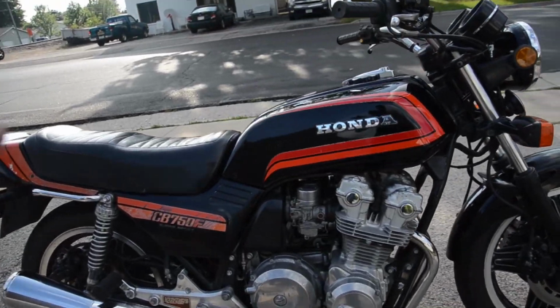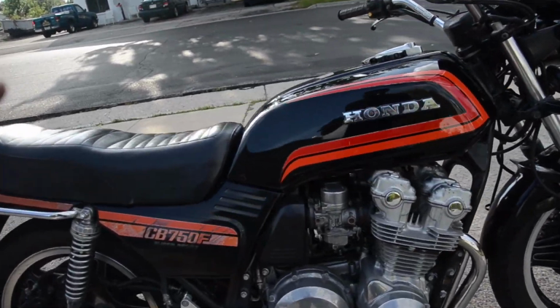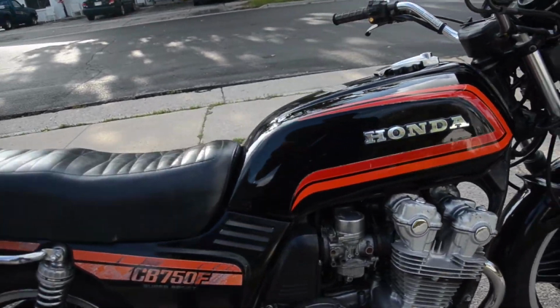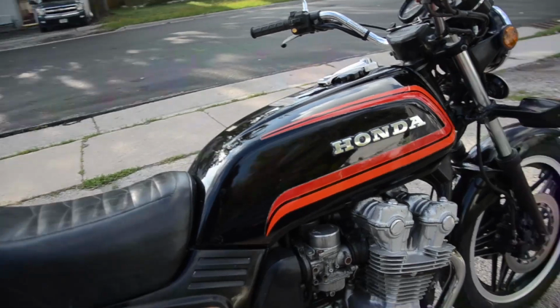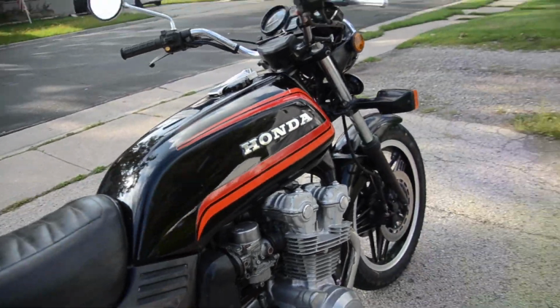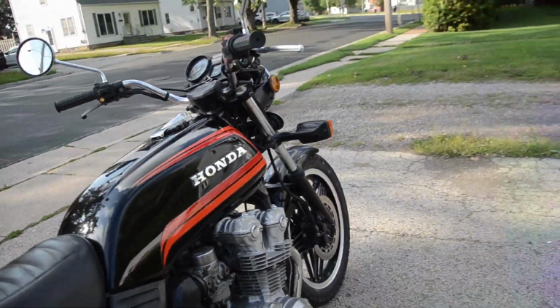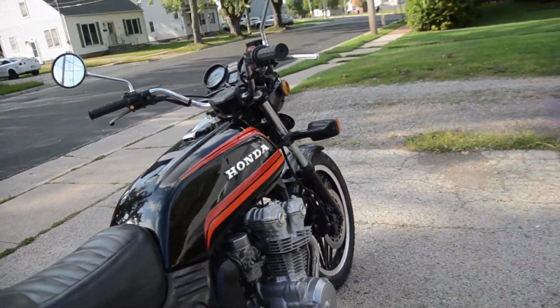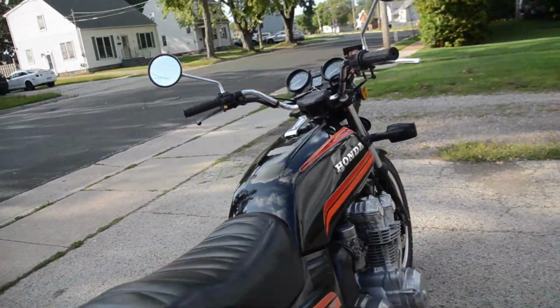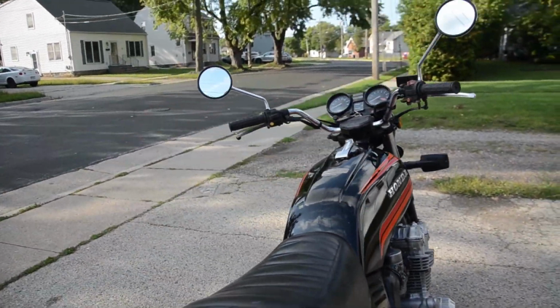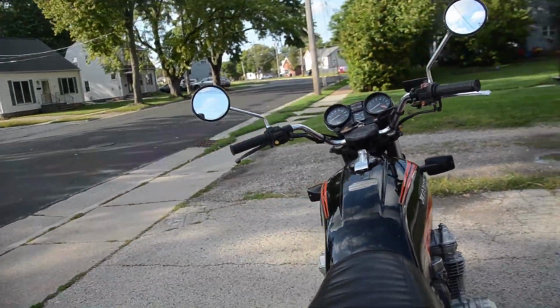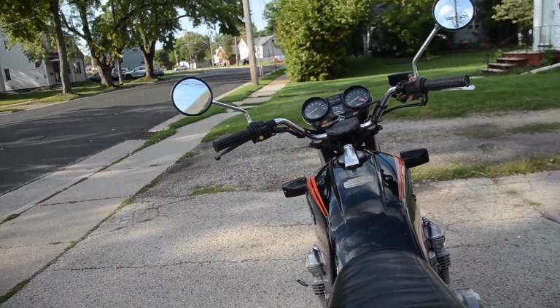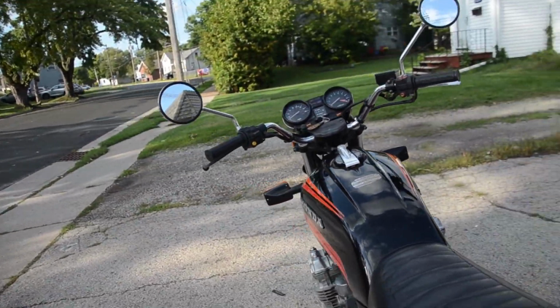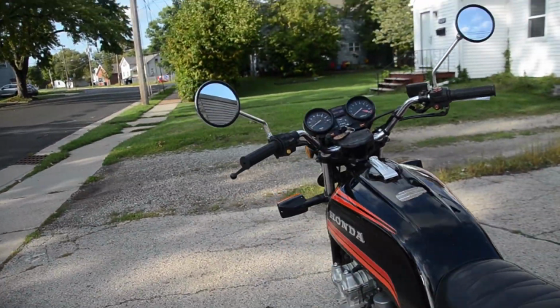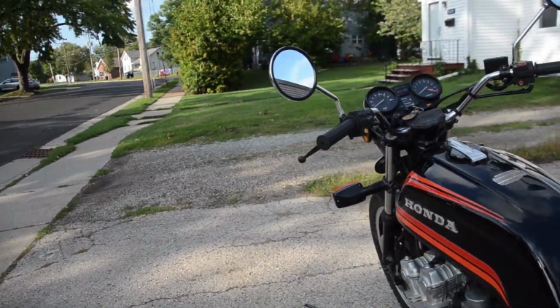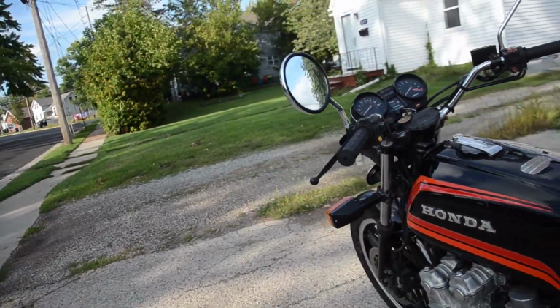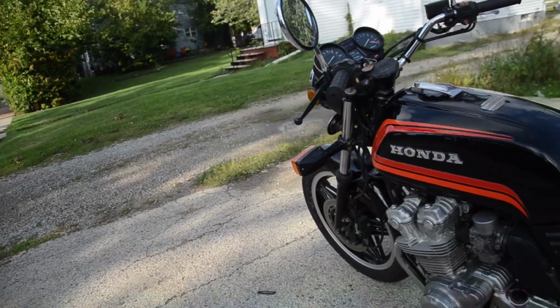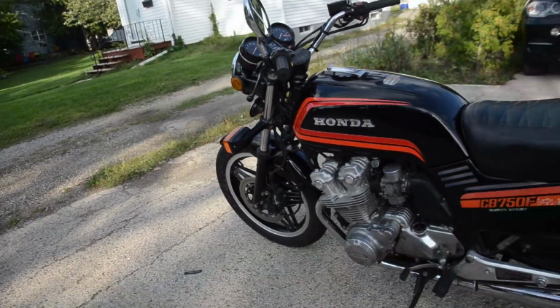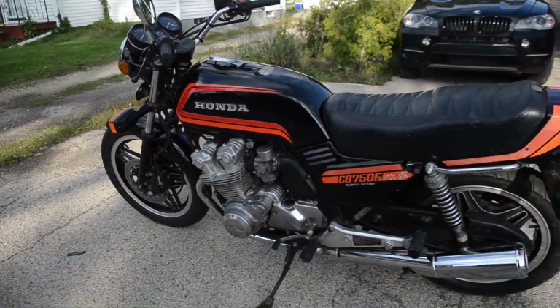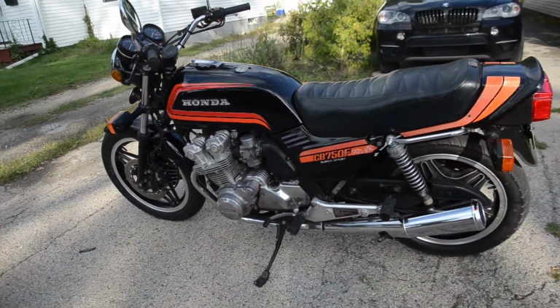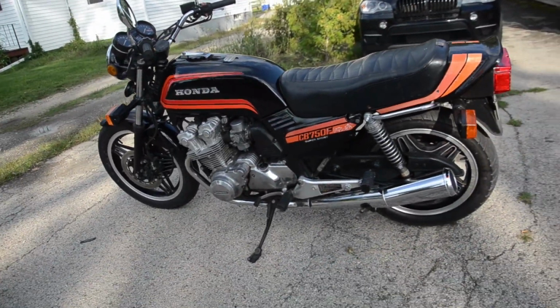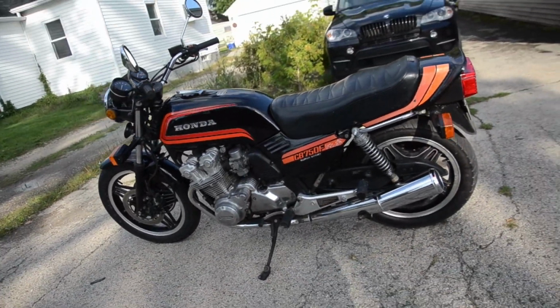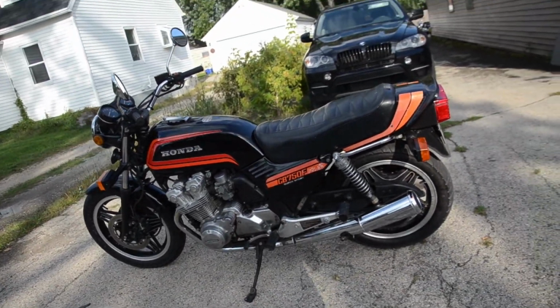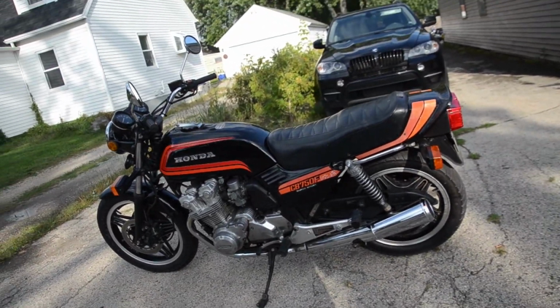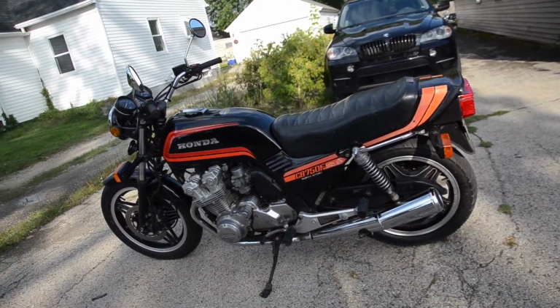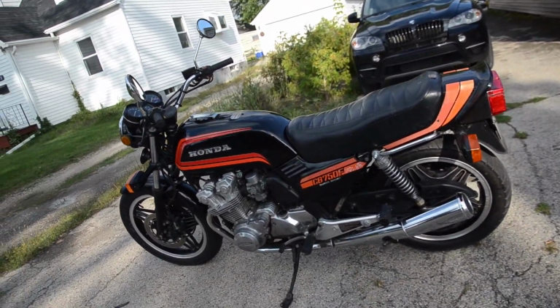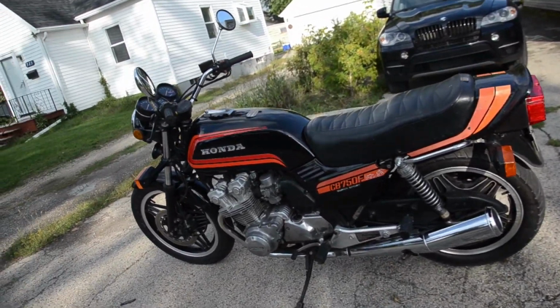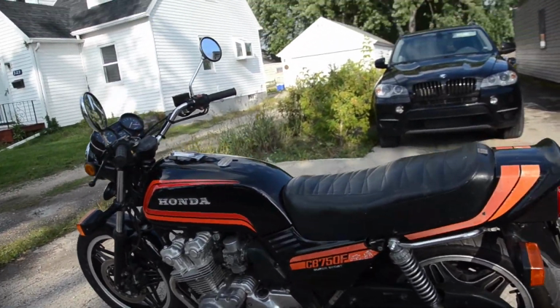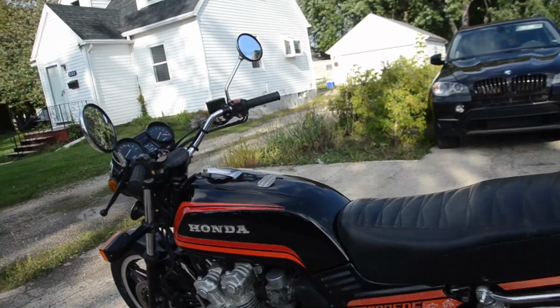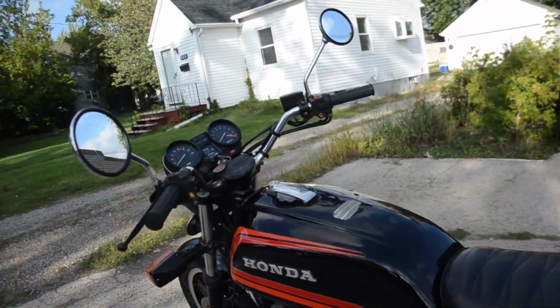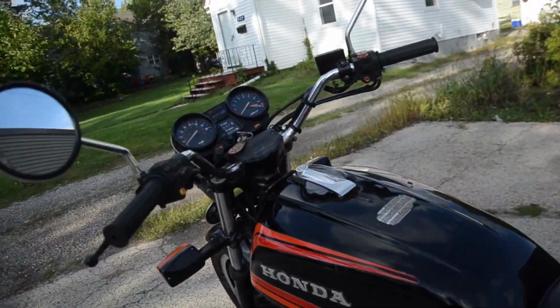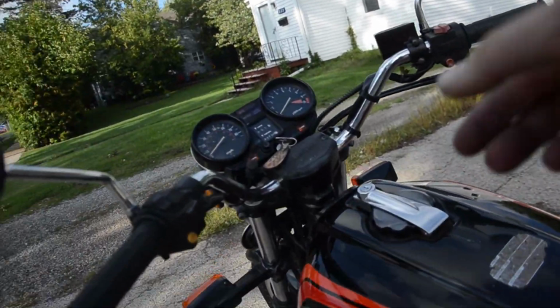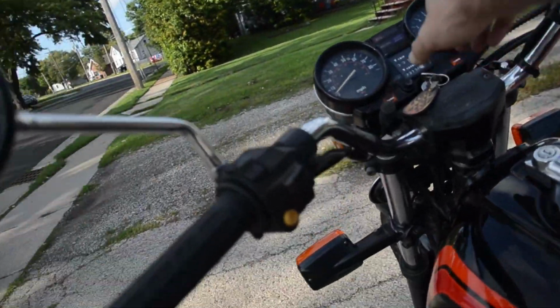Mechanically the bike is ship shape and ready to go for quite some time. Just over 23,000 miles on the original engine, and on these dual overhead cam Hondas that's a very long life still in front of it. Let's go ahead and fire it up and see how it sounds and how it looks.